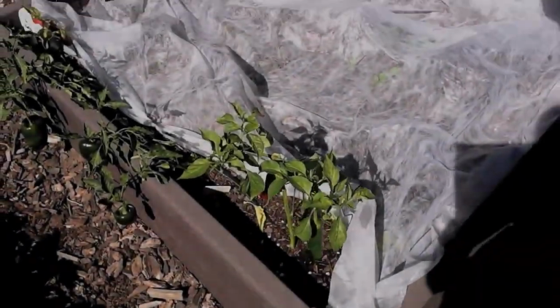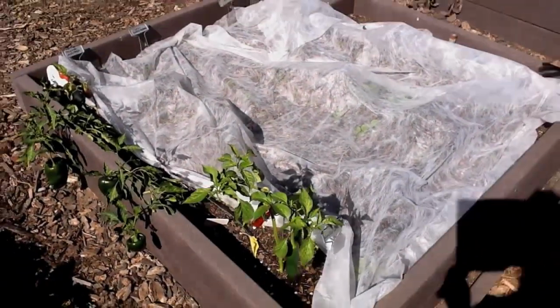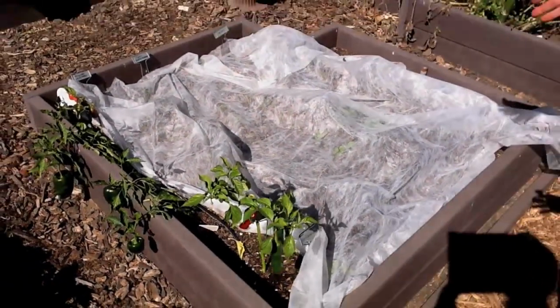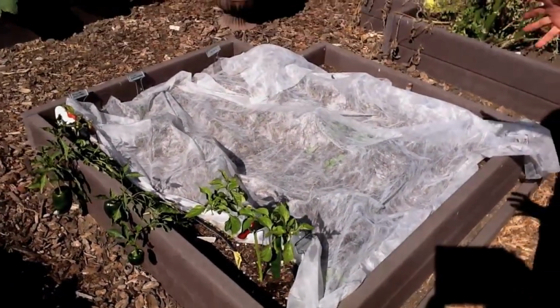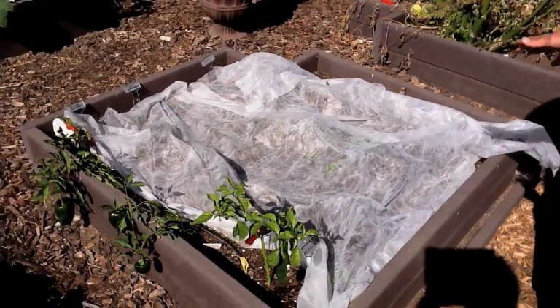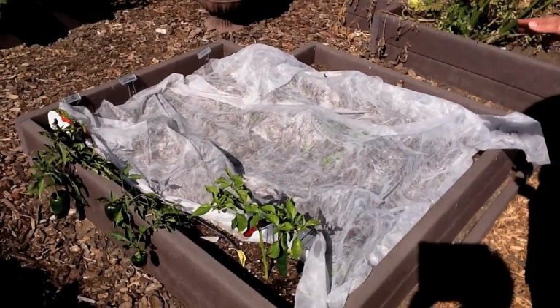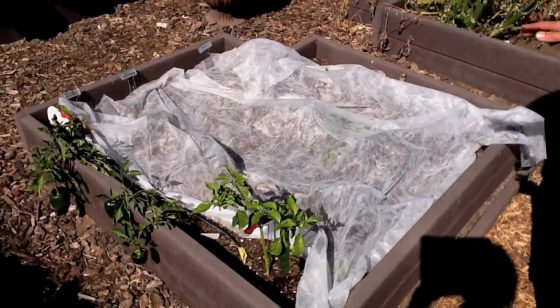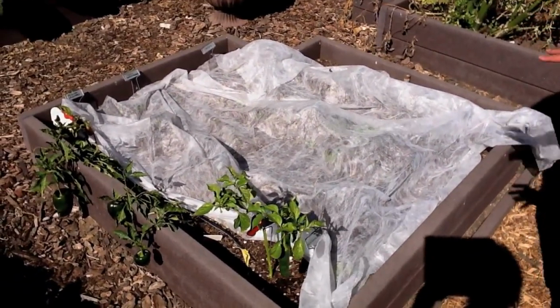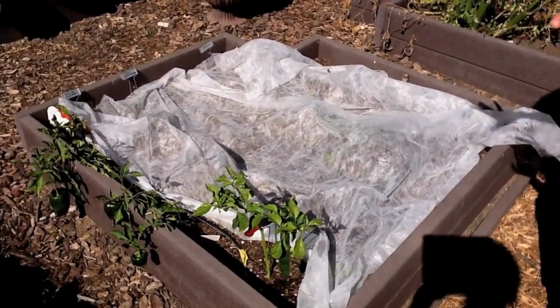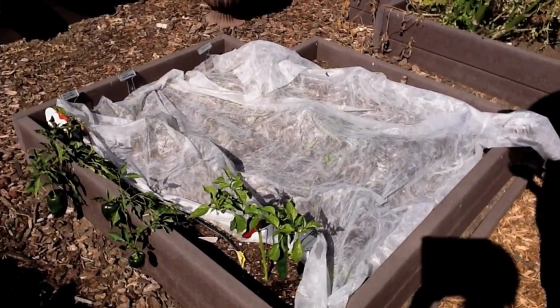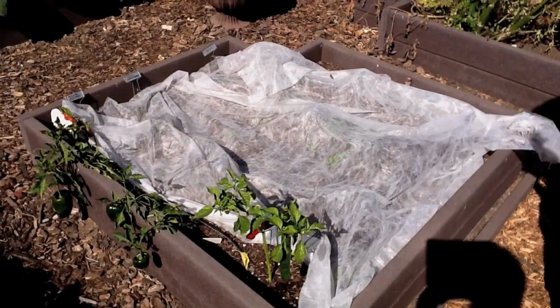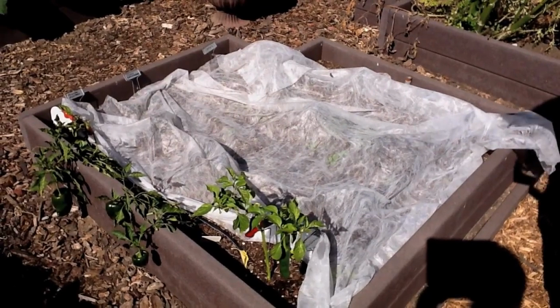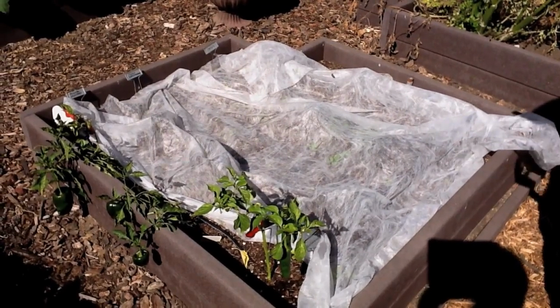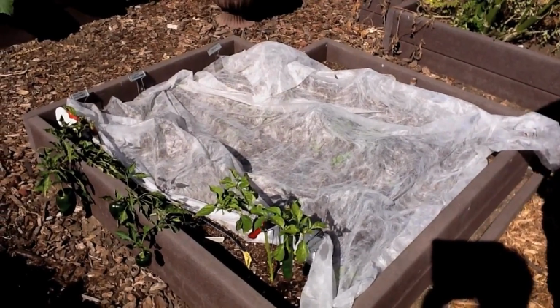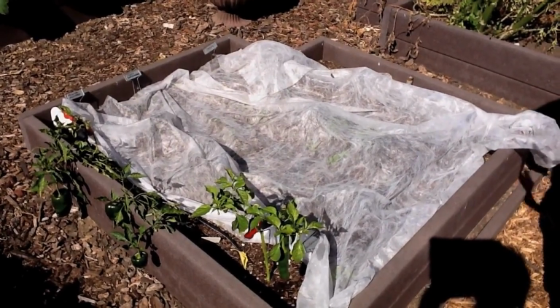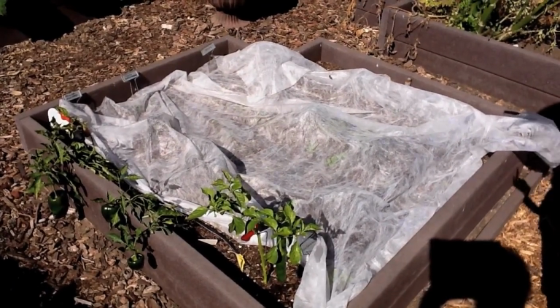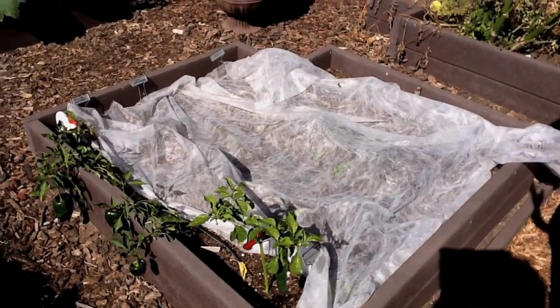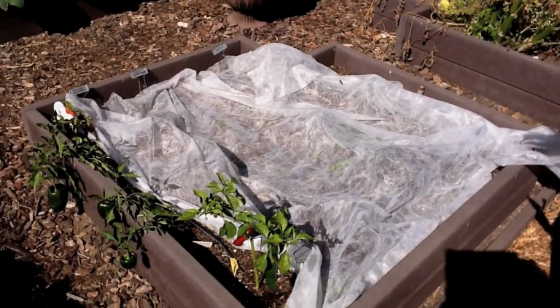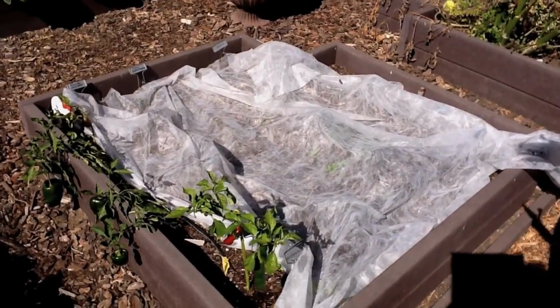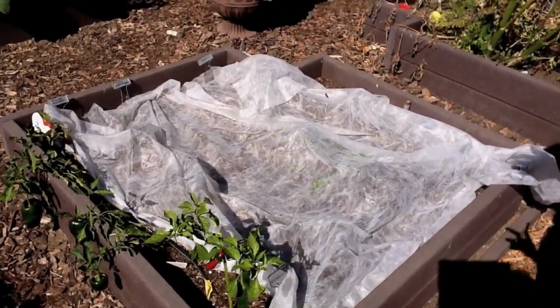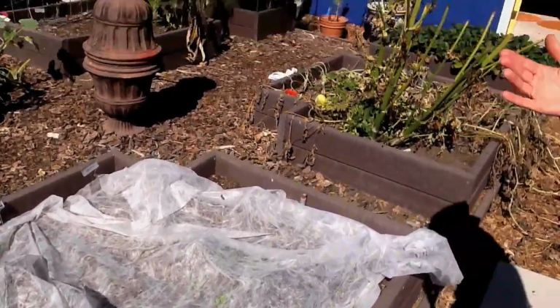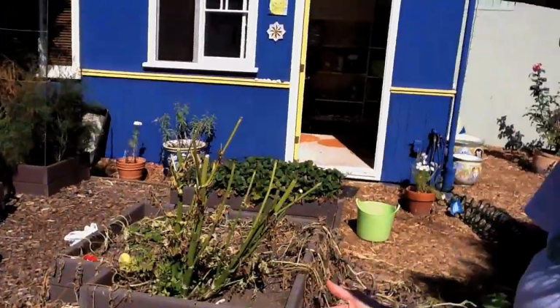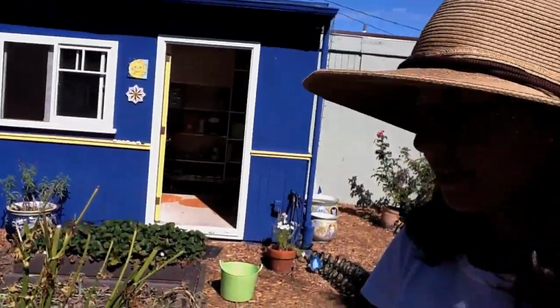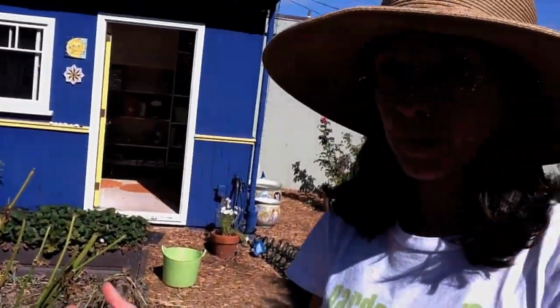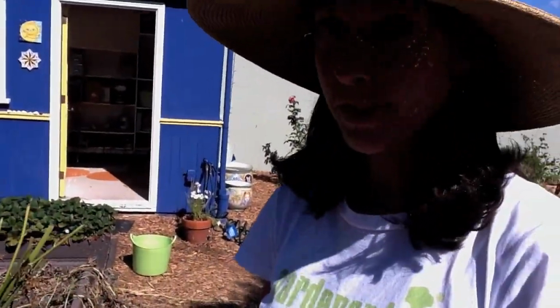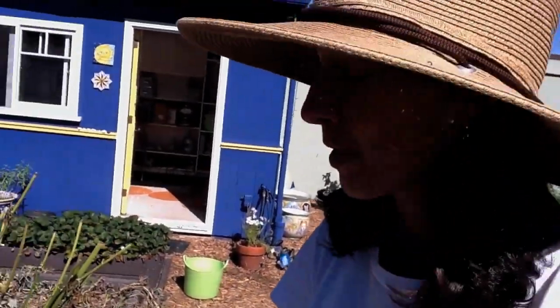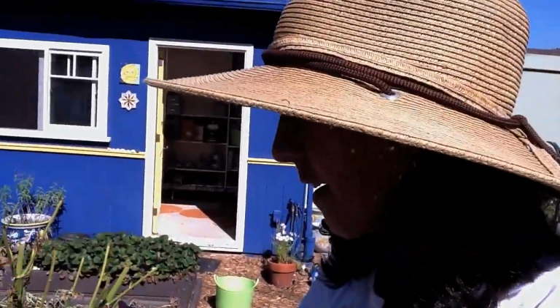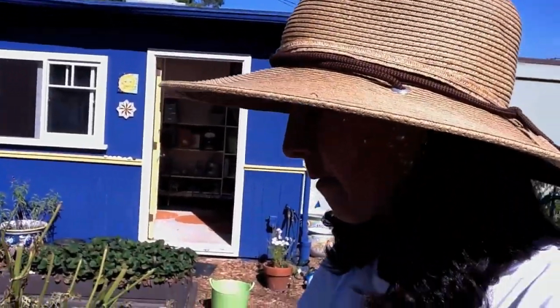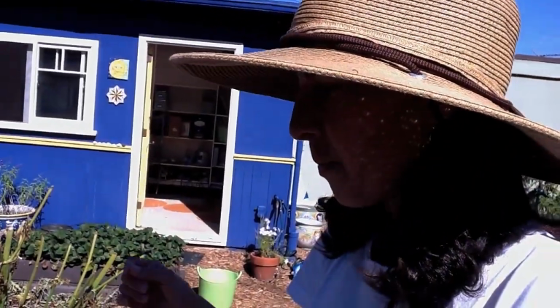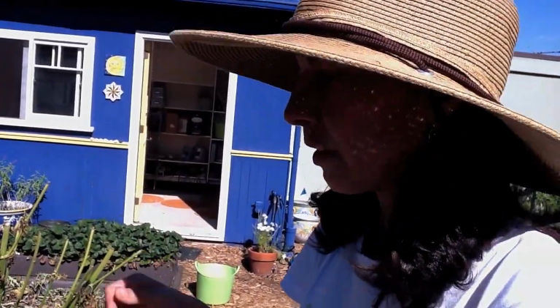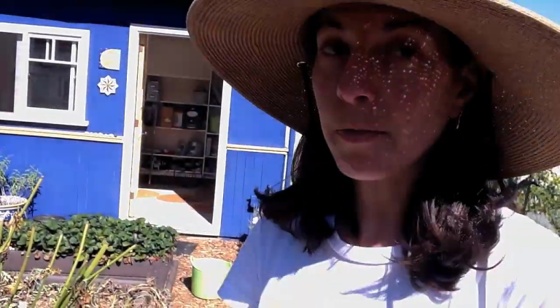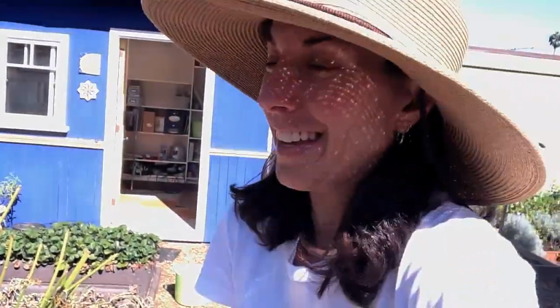So this is floating row cover, which is something that's thin and gauzy and you can water through it and sunlight comes through it. And you use it basically to protect your crops from a number of things.